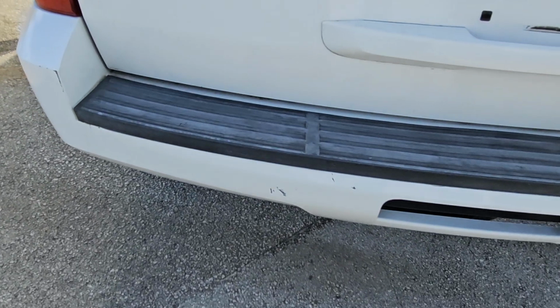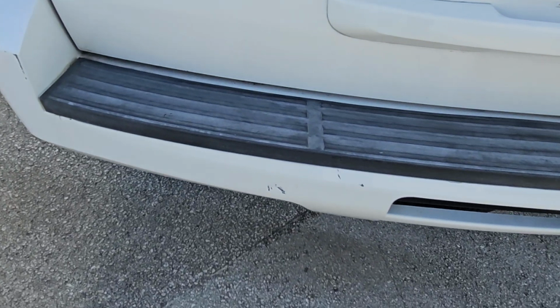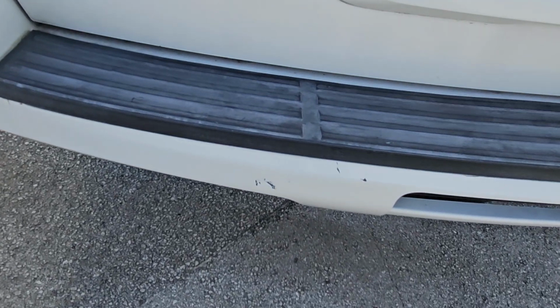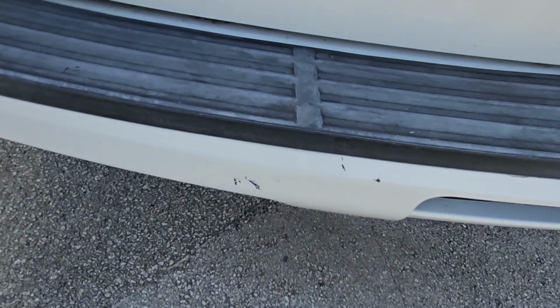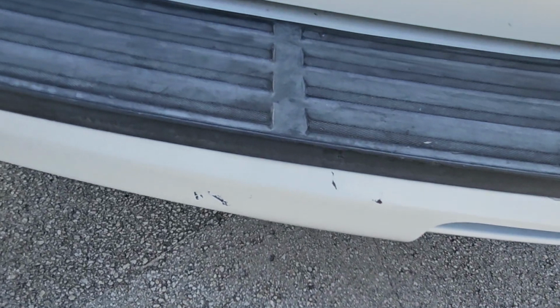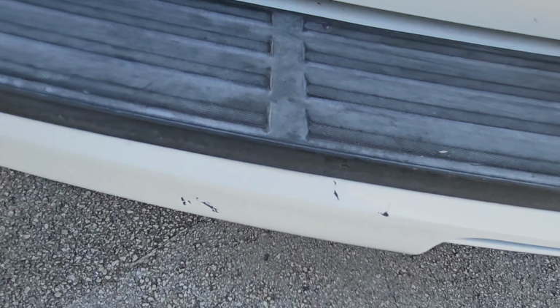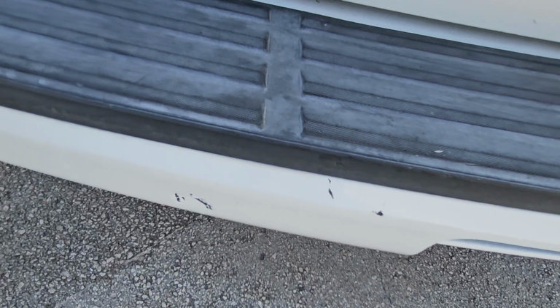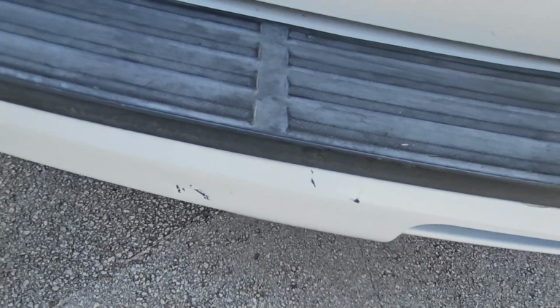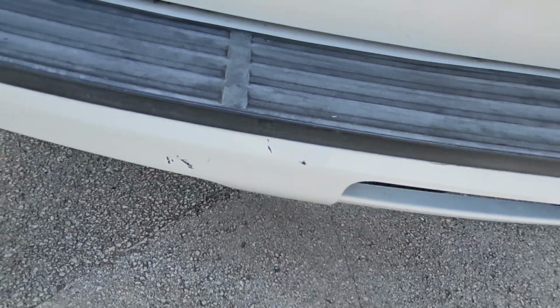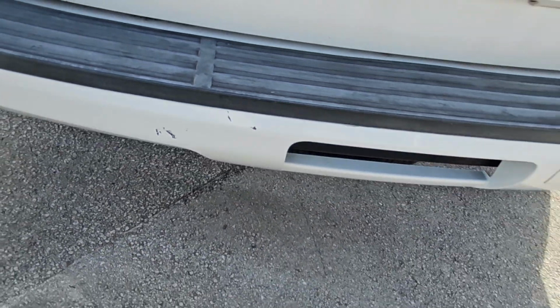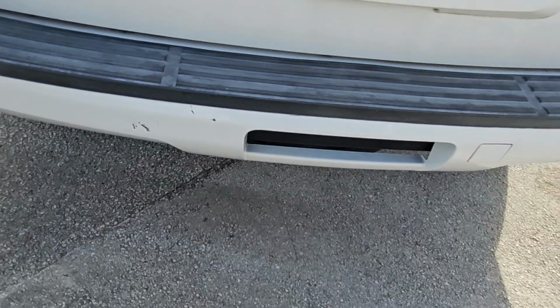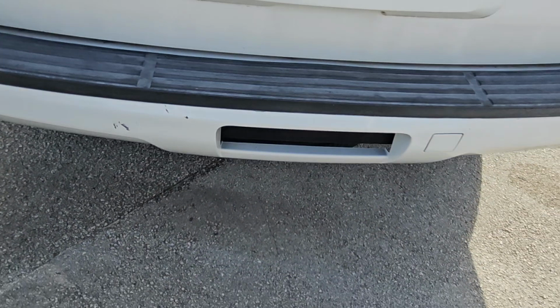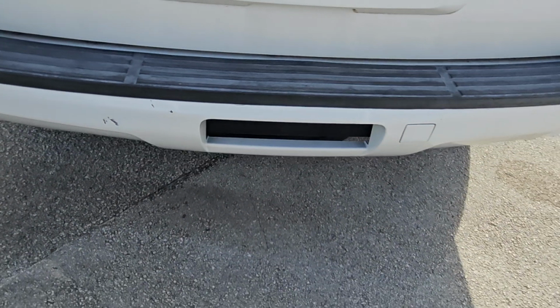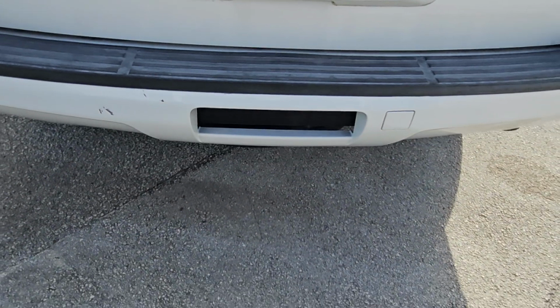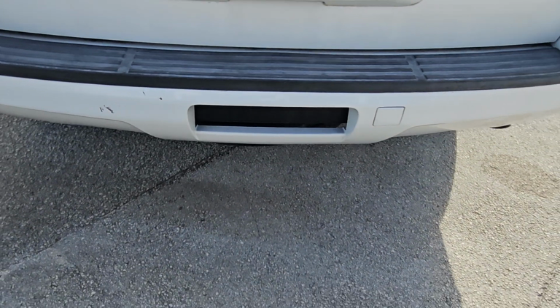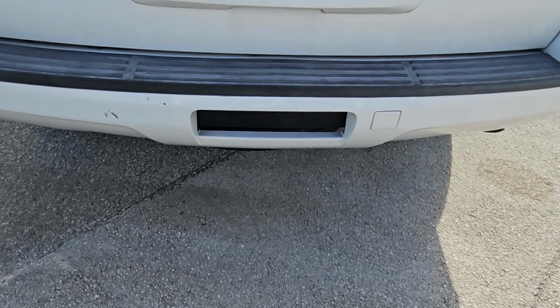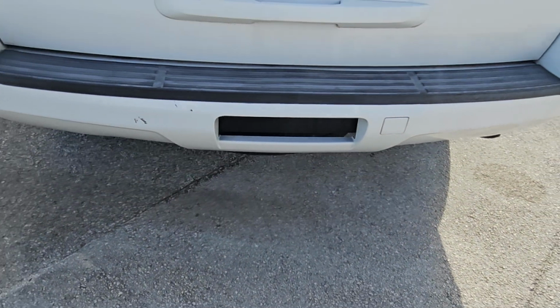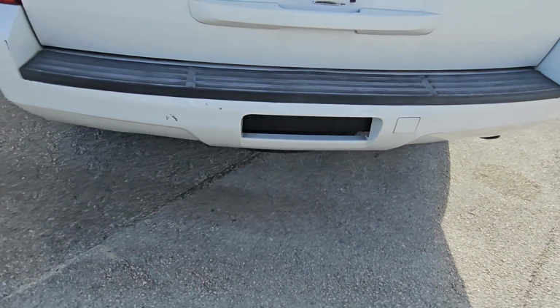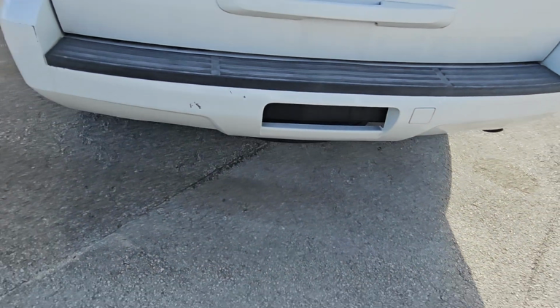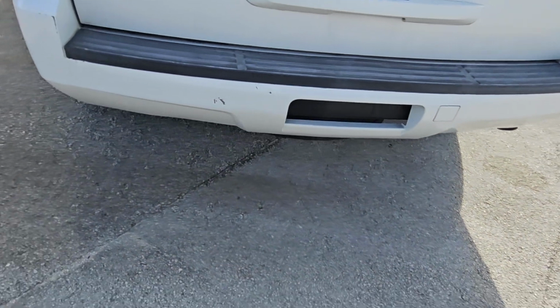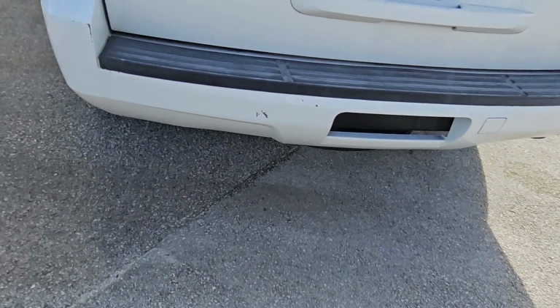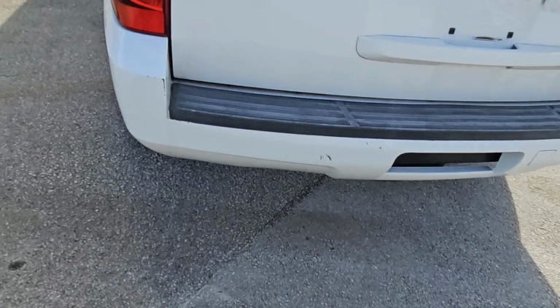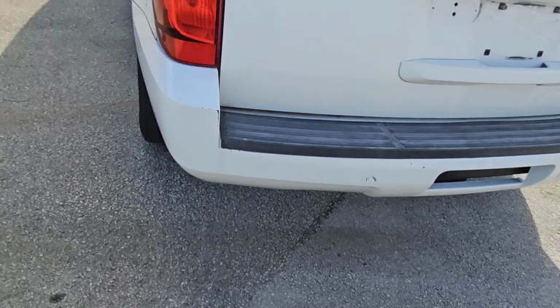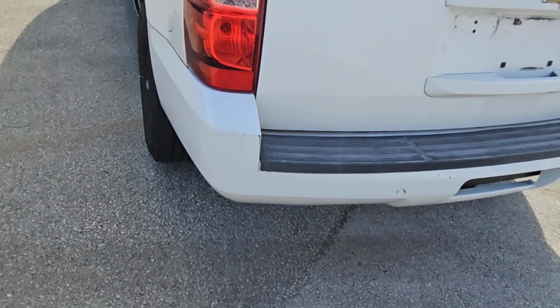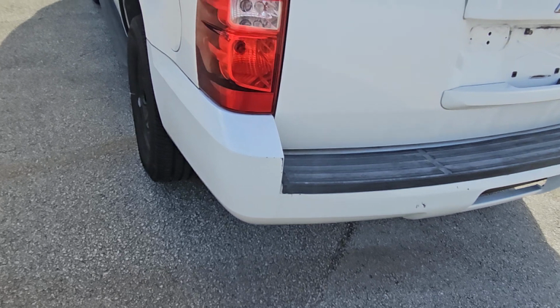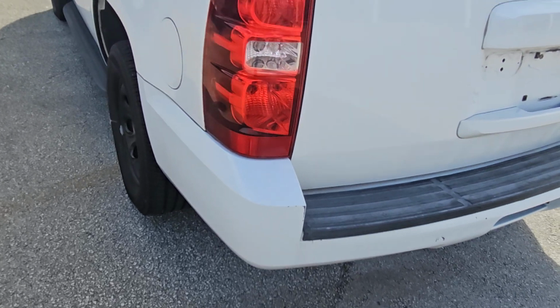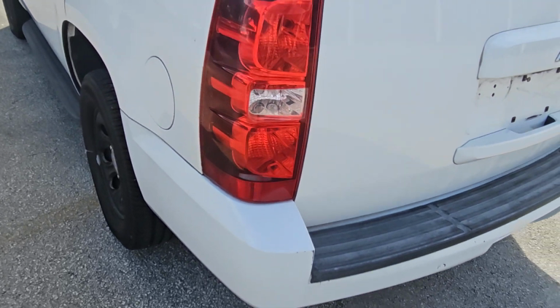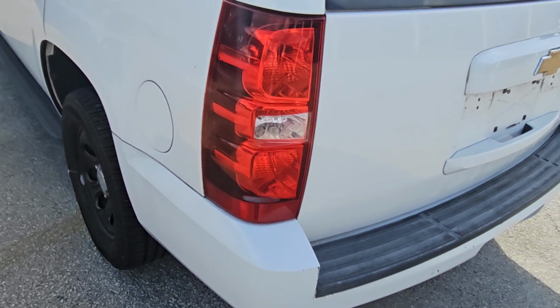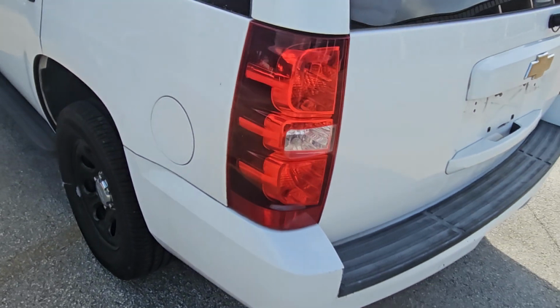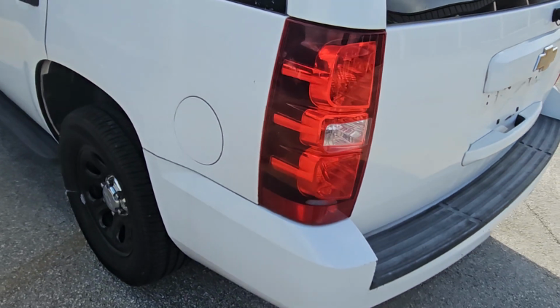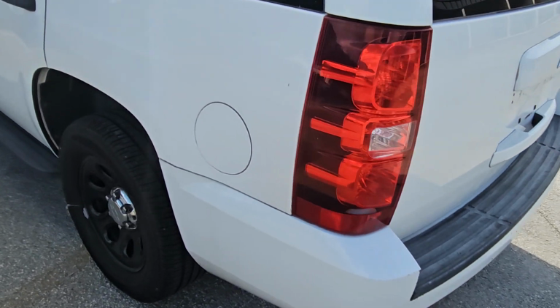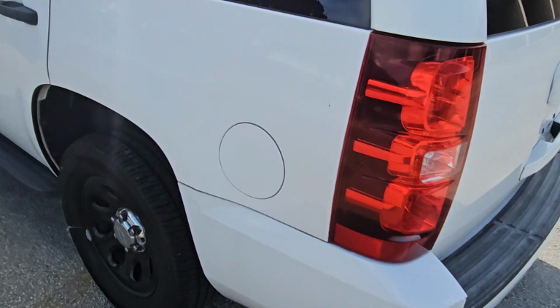There are some scrapes right there. This vehicle never had a hitch, and it does have a spare. The tail lamps are nice.